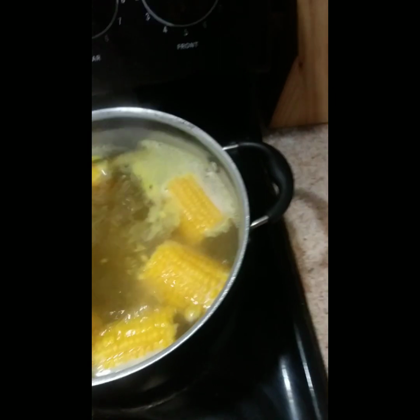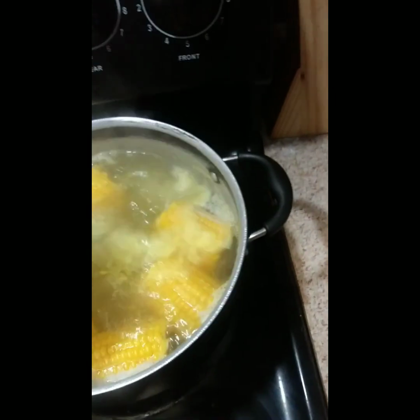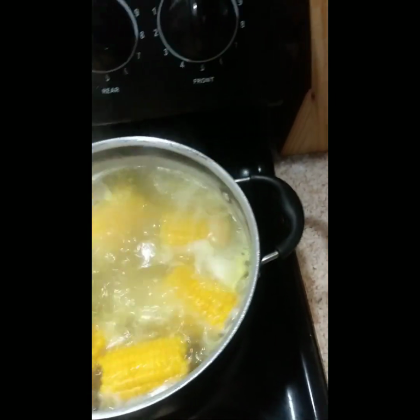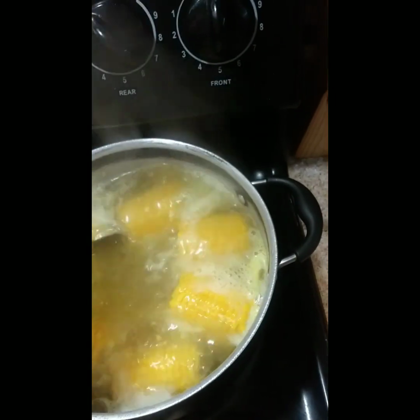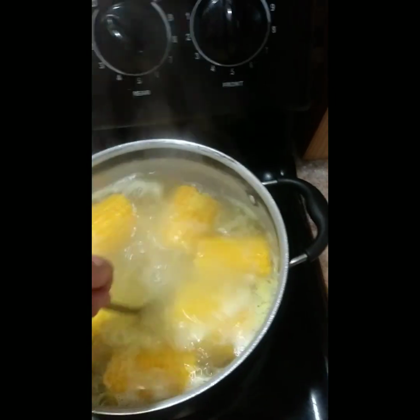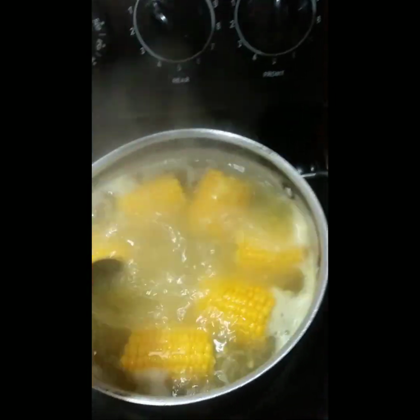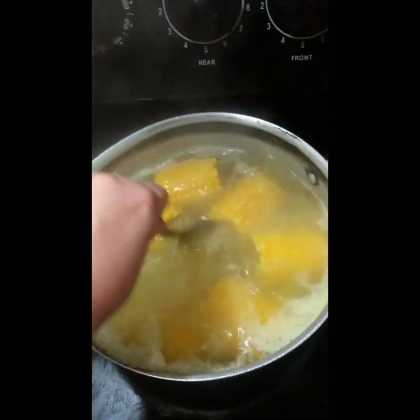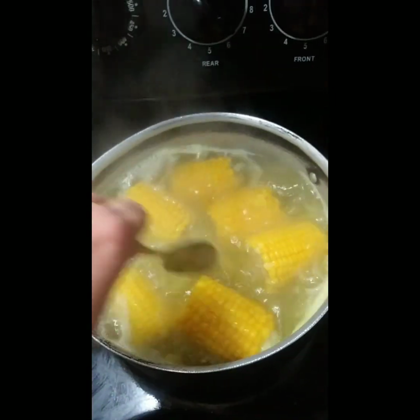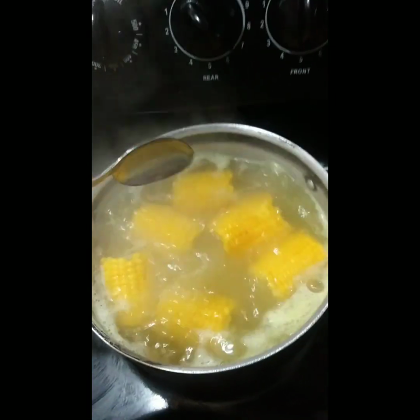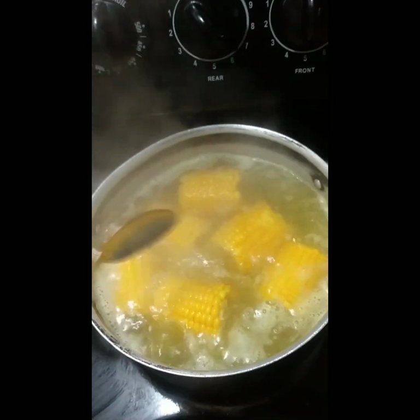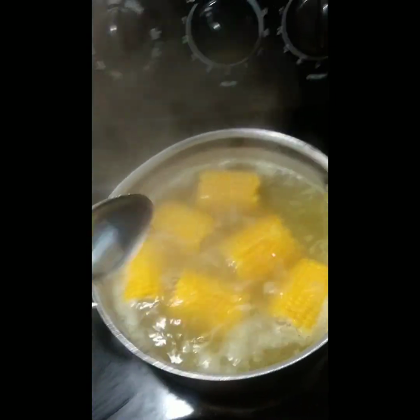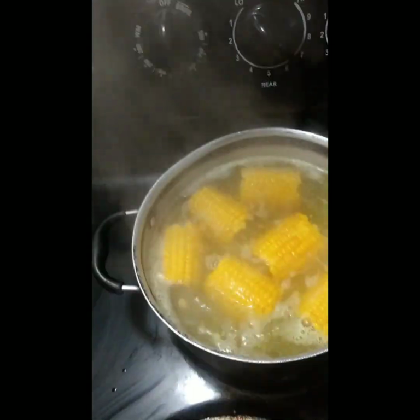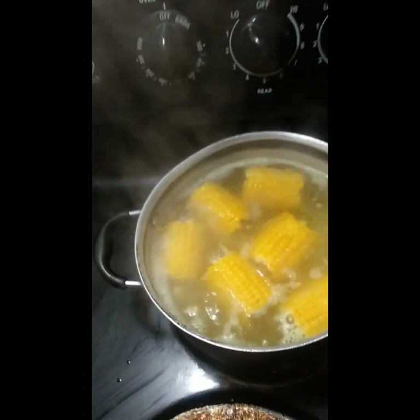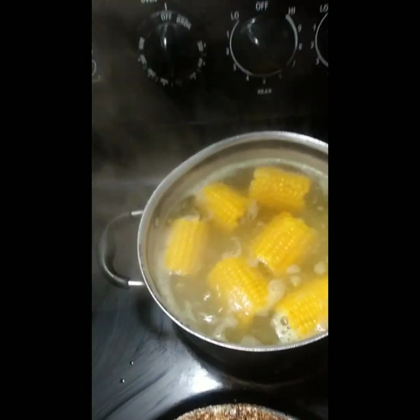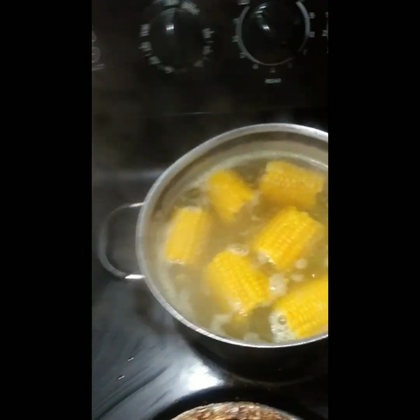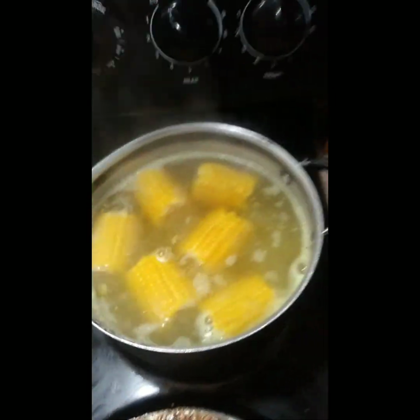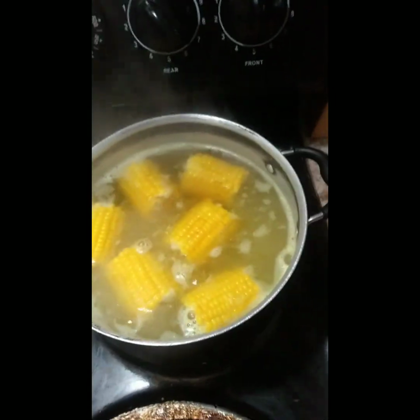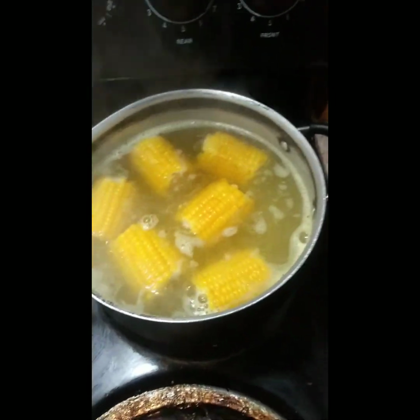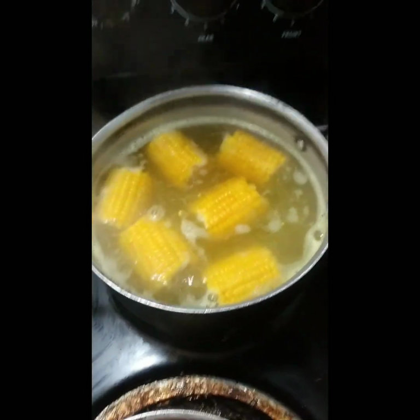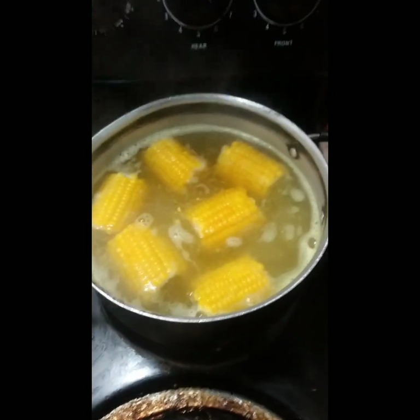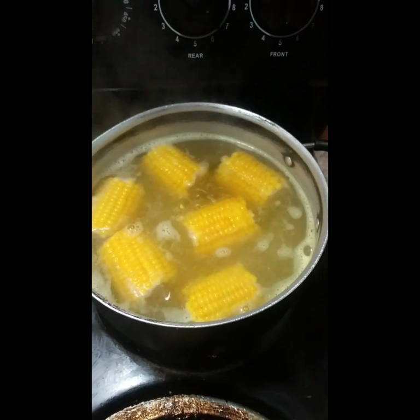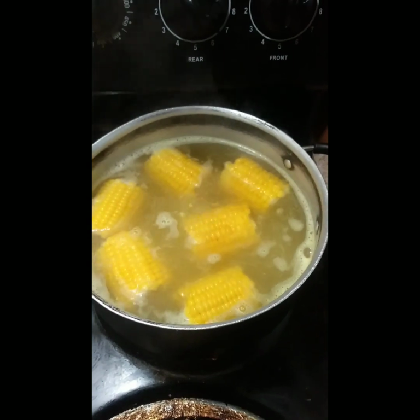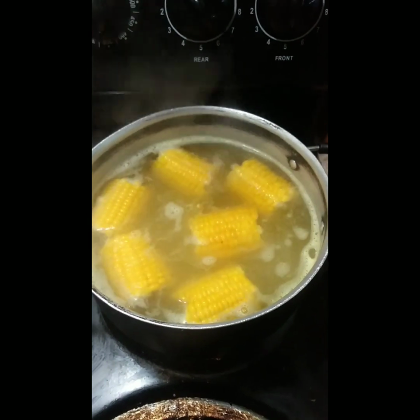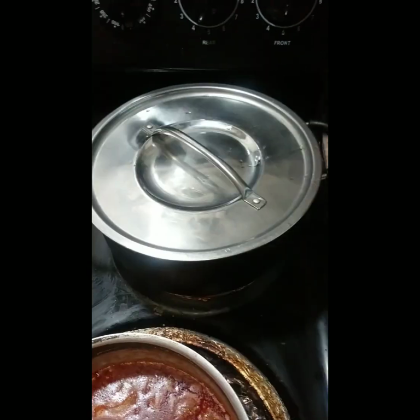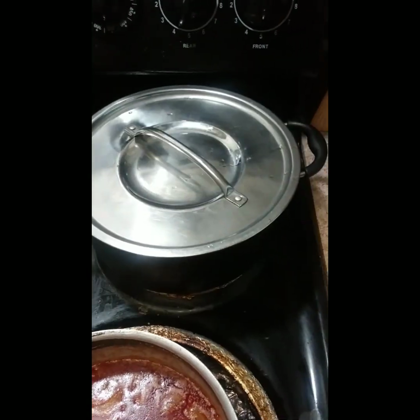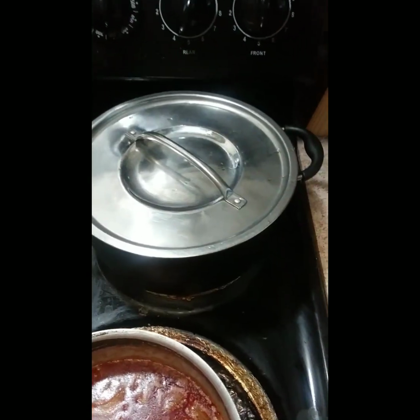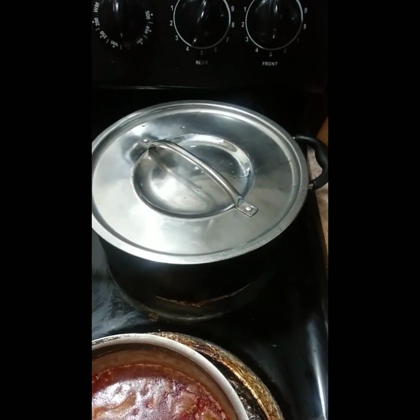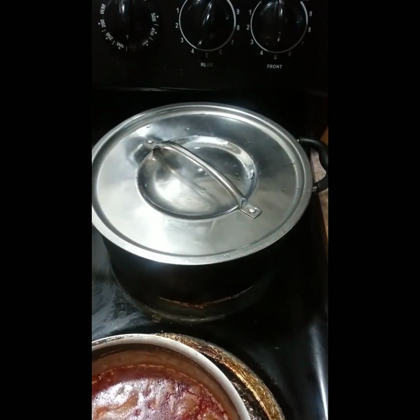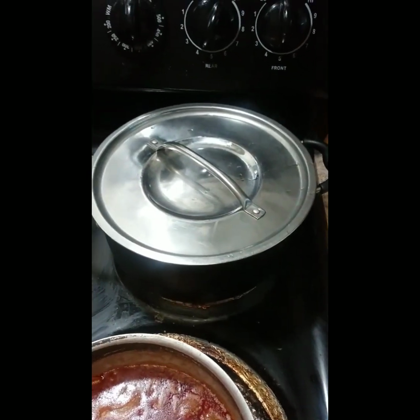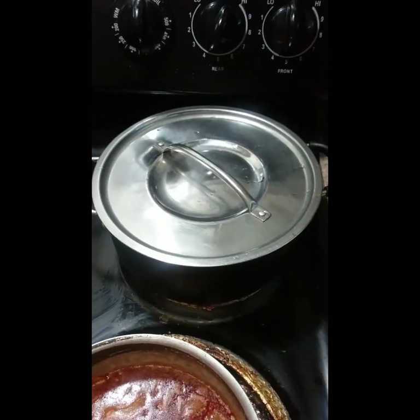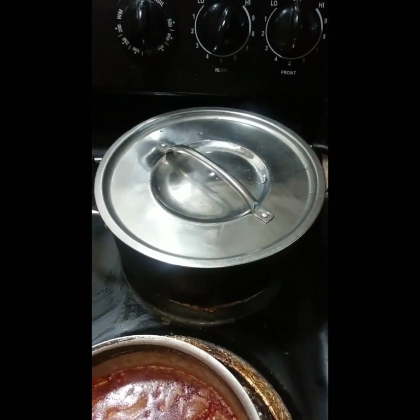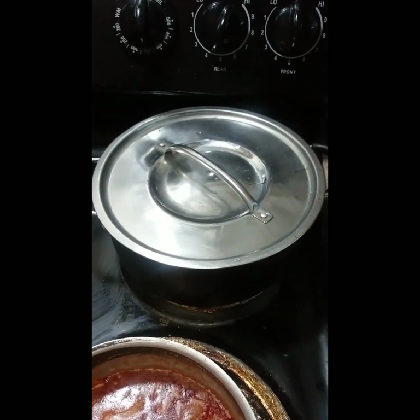Just mix that in and I'm gonna close it up with a lid — as you can see, I don't put the lid on the corn.